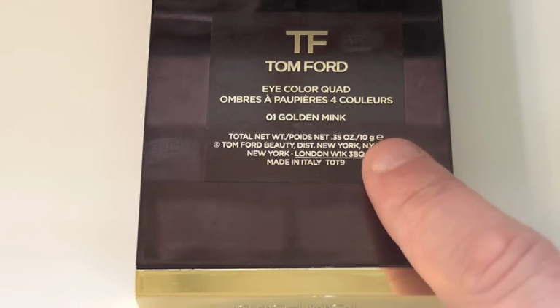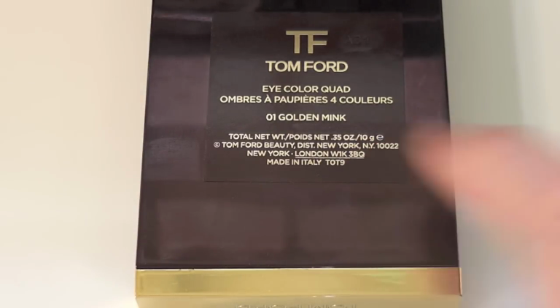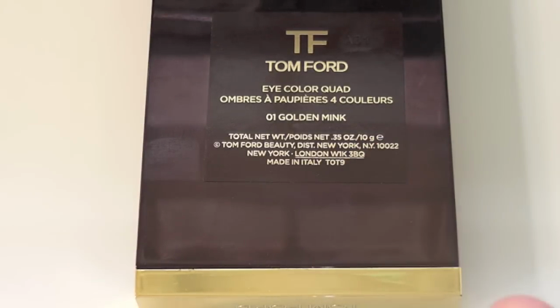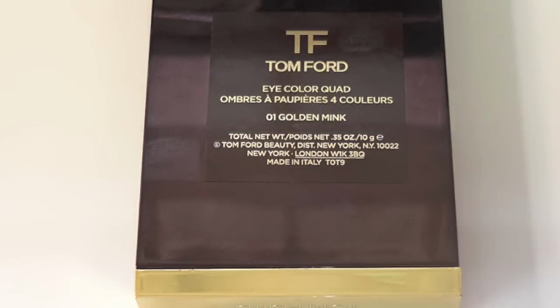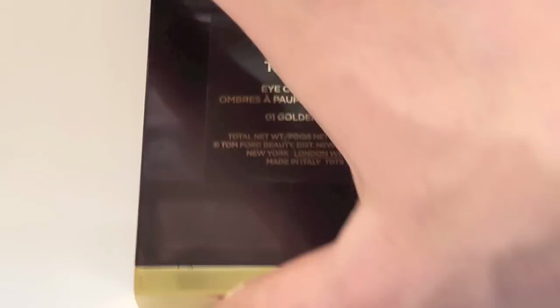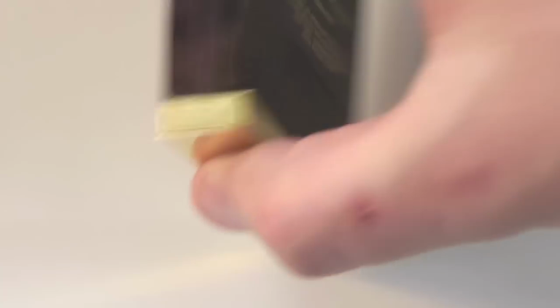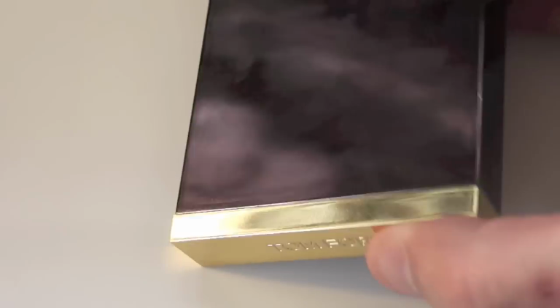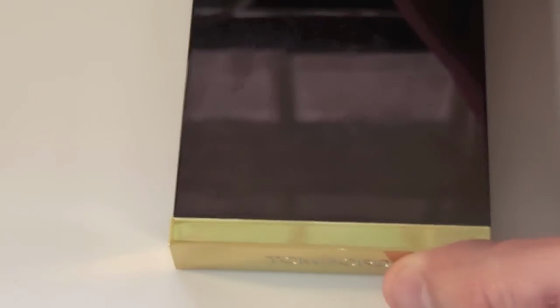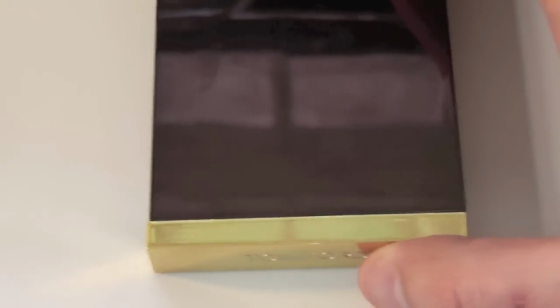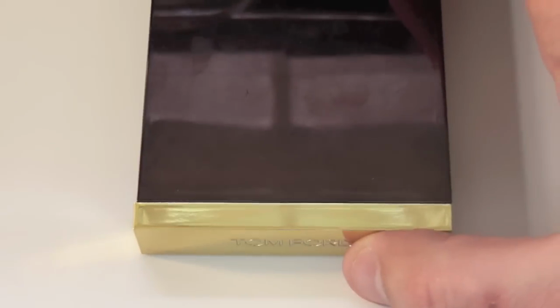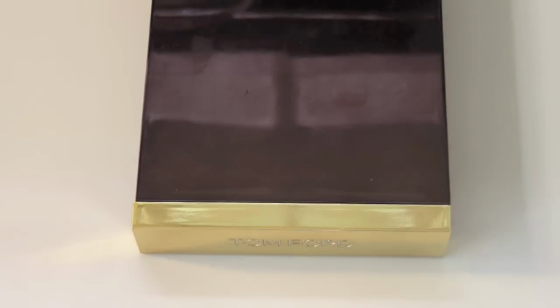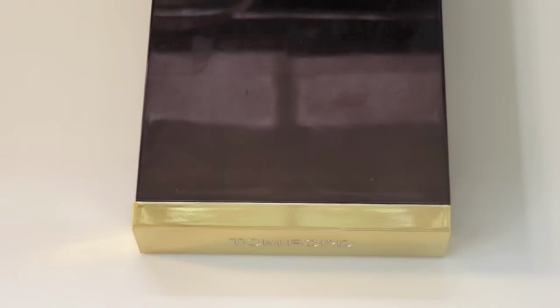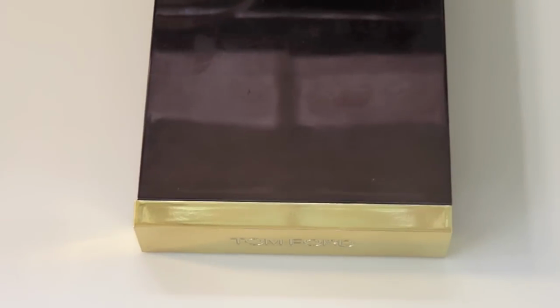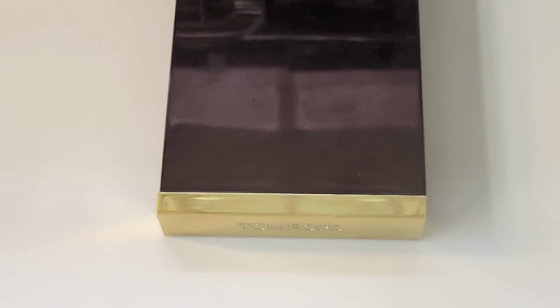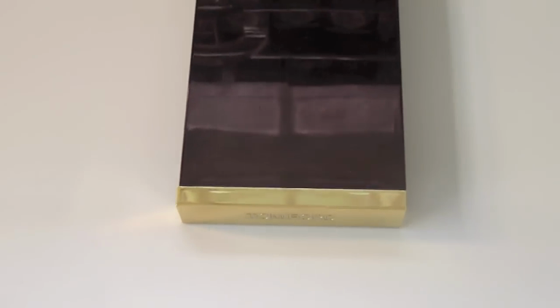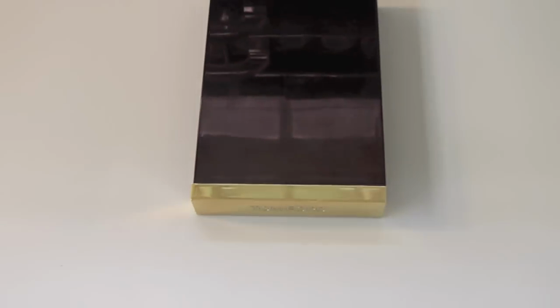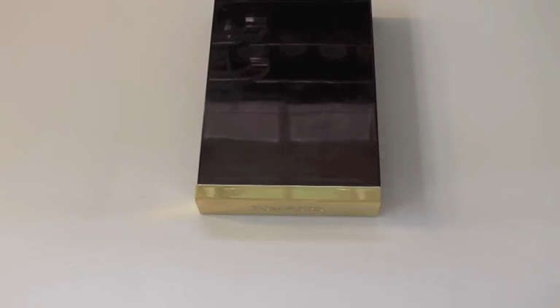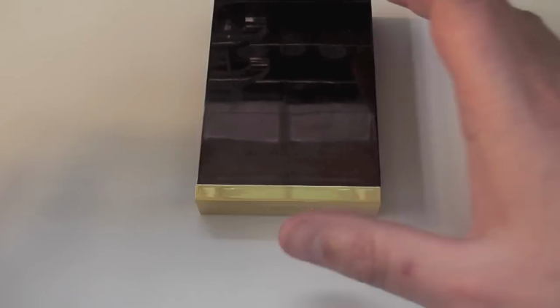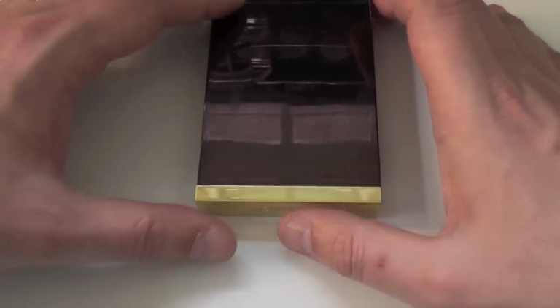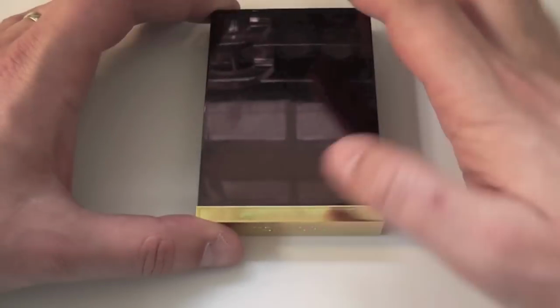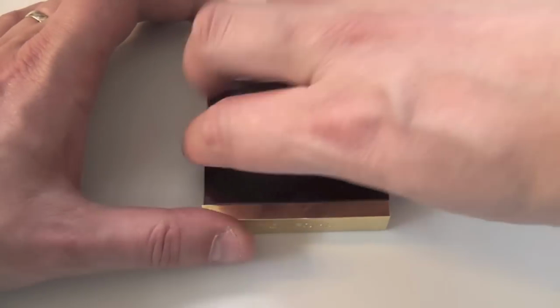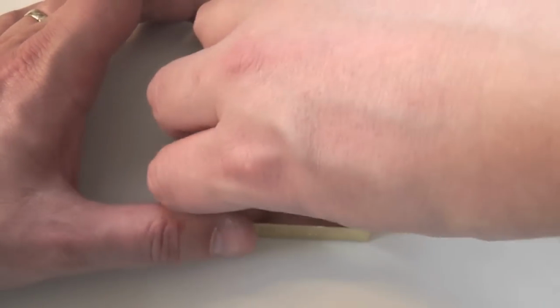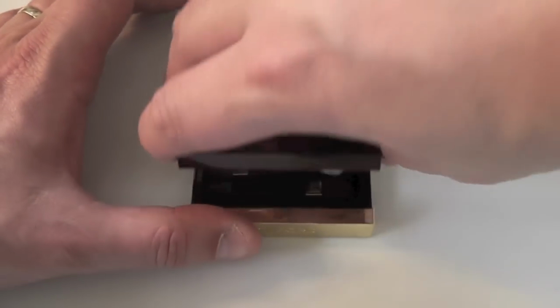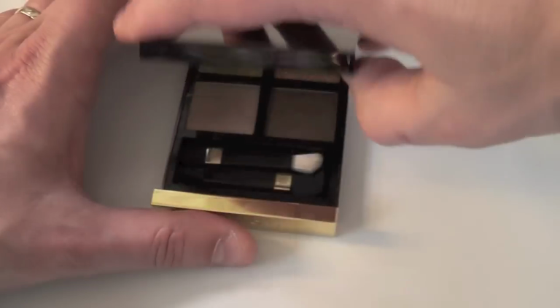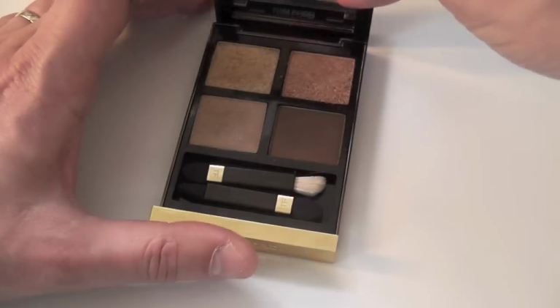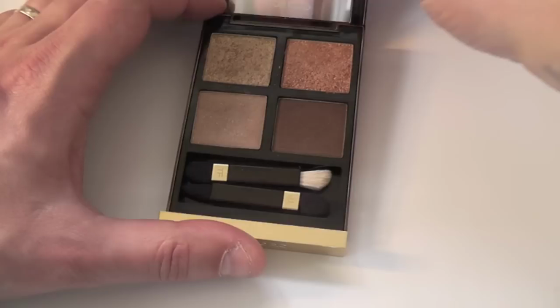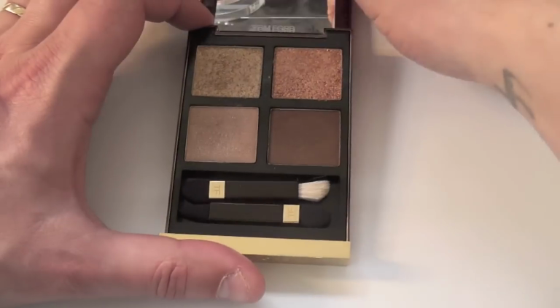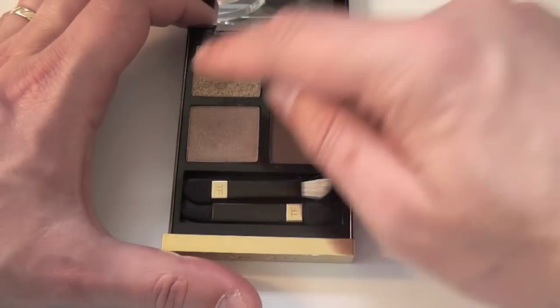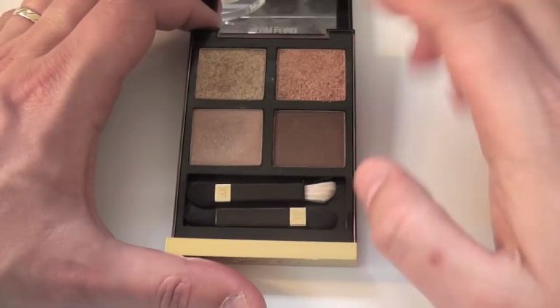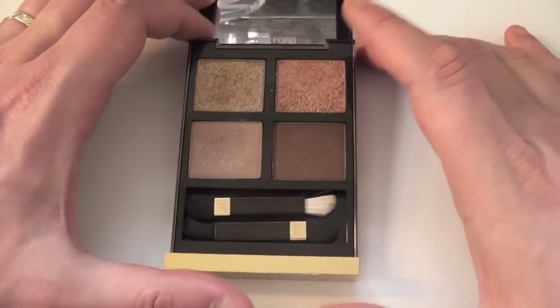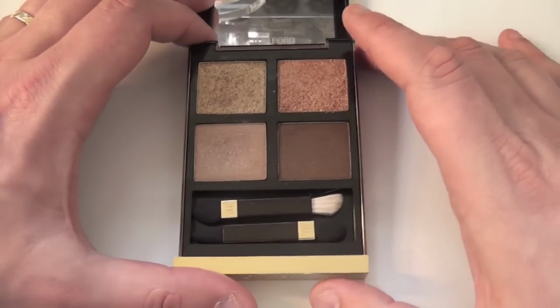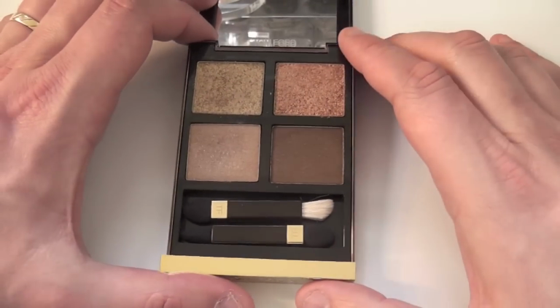You get 10 grams of product here, which actually costs you less than the equivalent from Bobbi Brown, which has 2.5 grams in each eyeshadow.